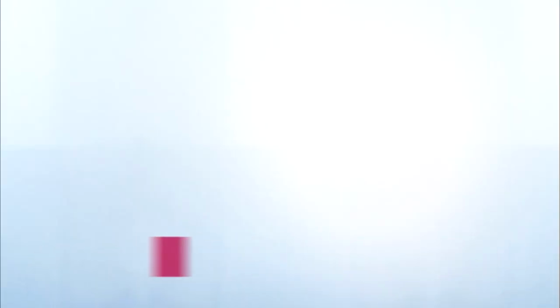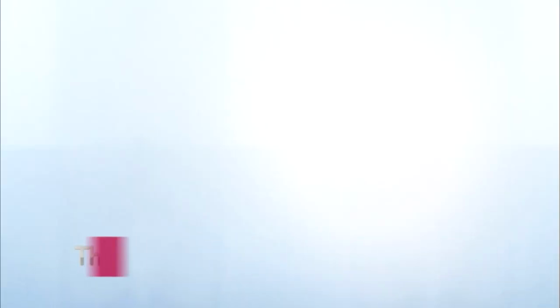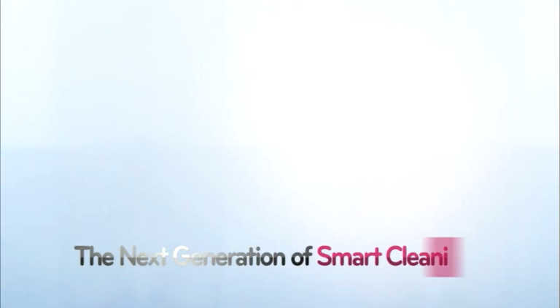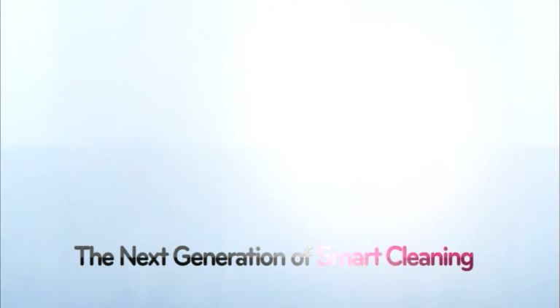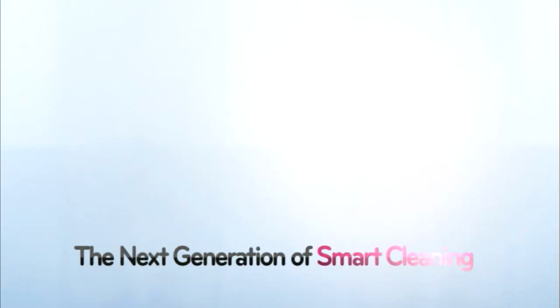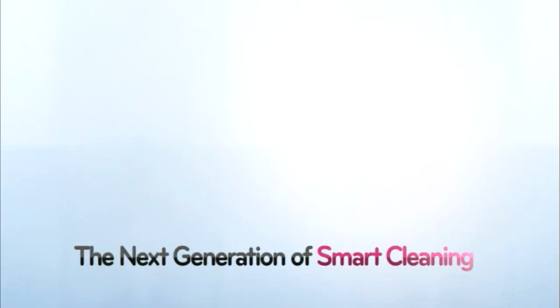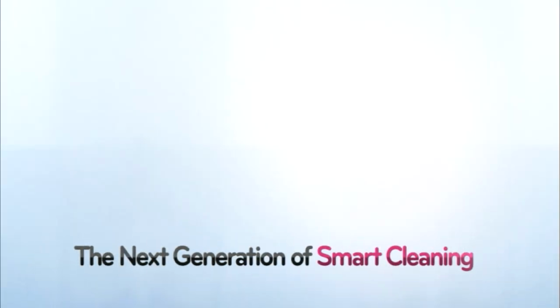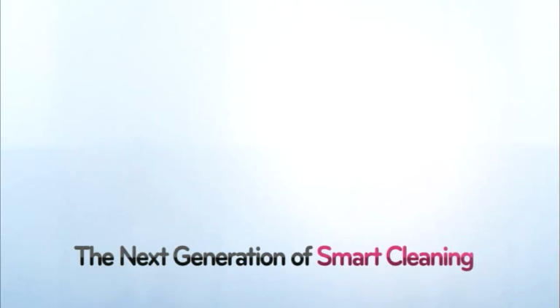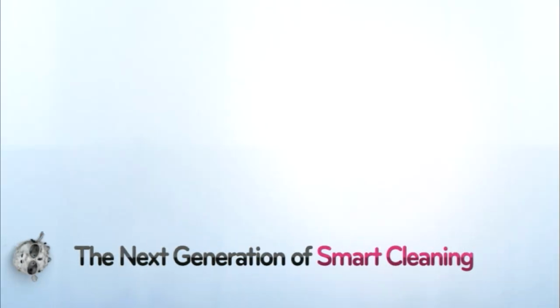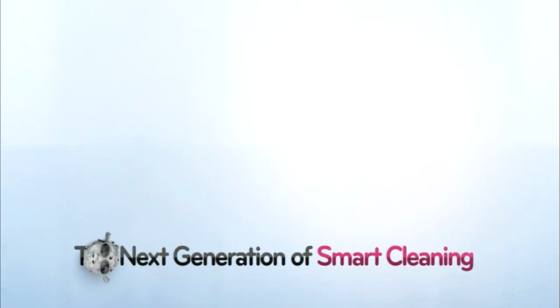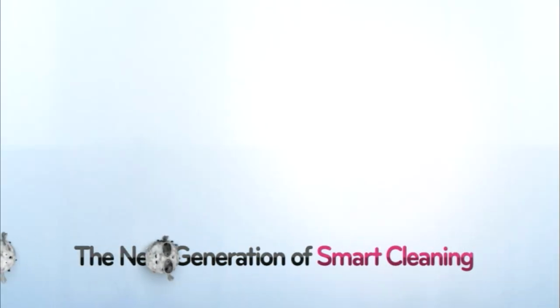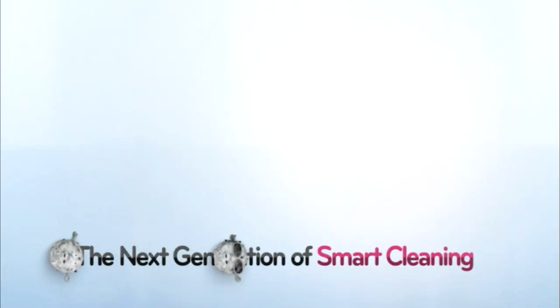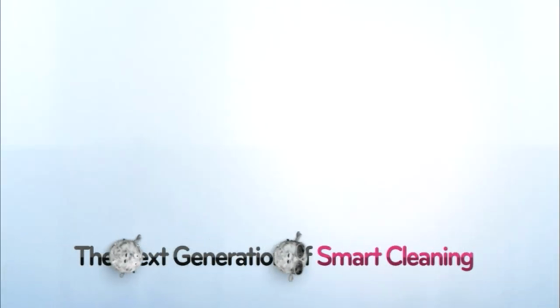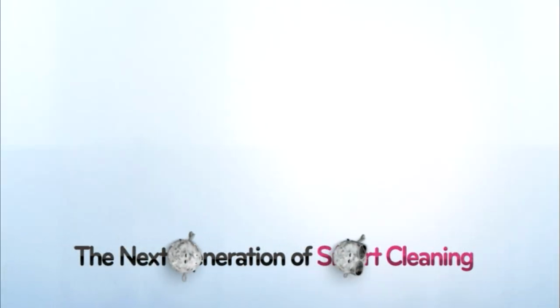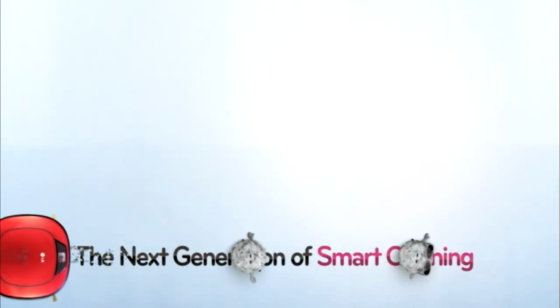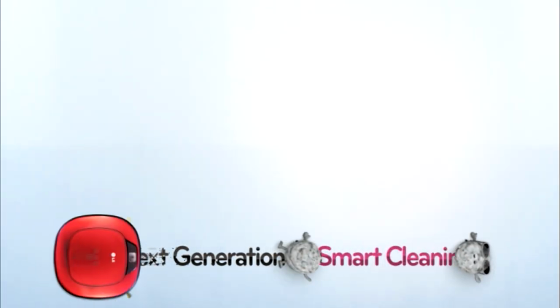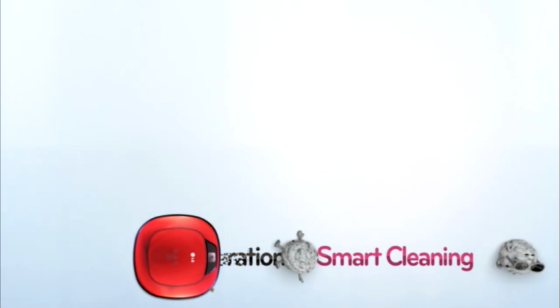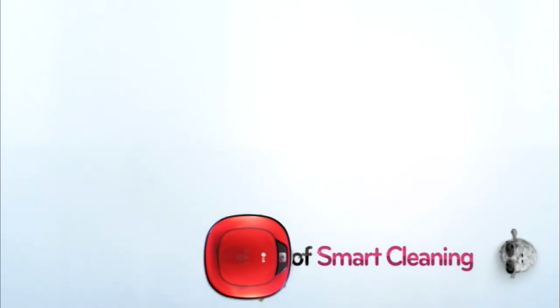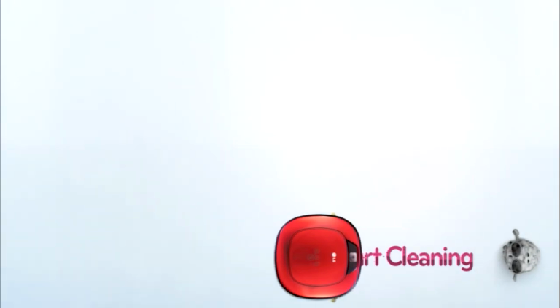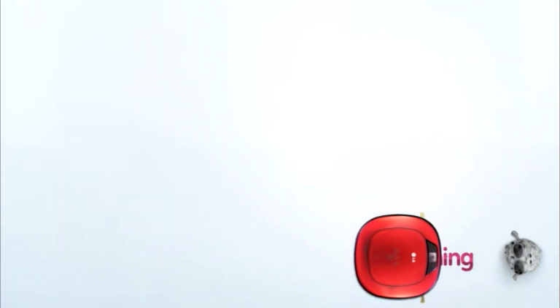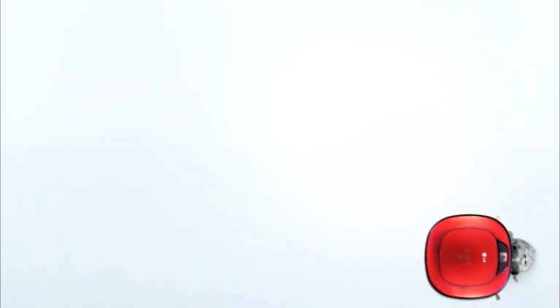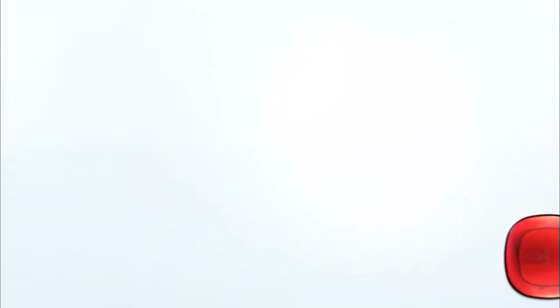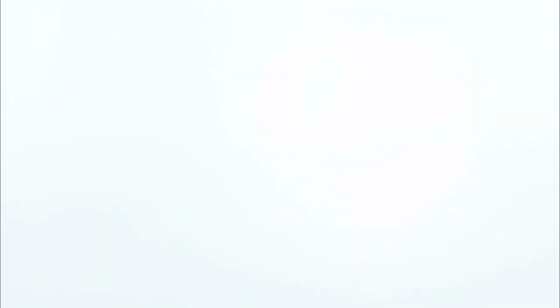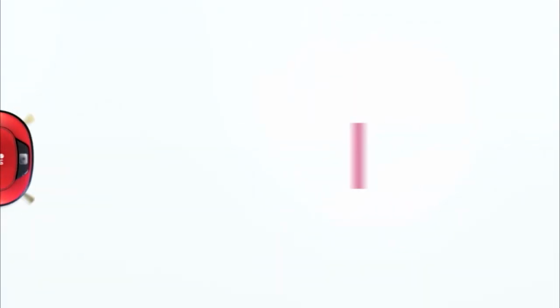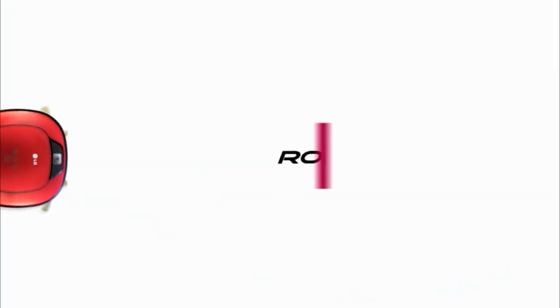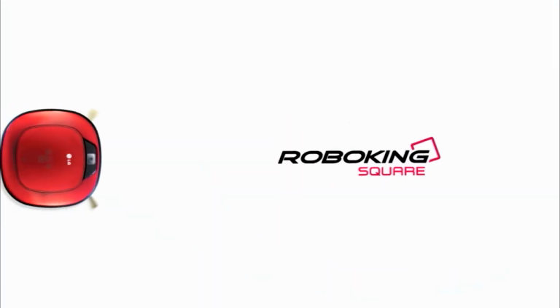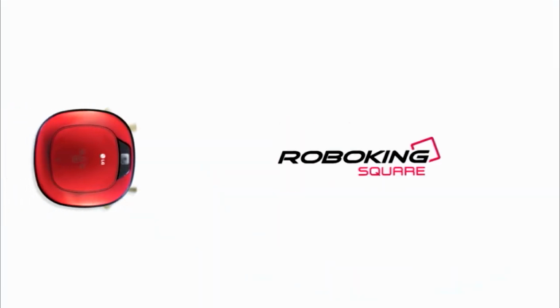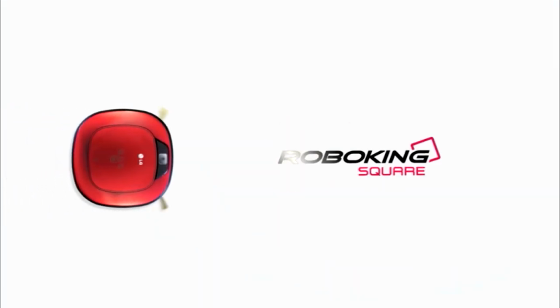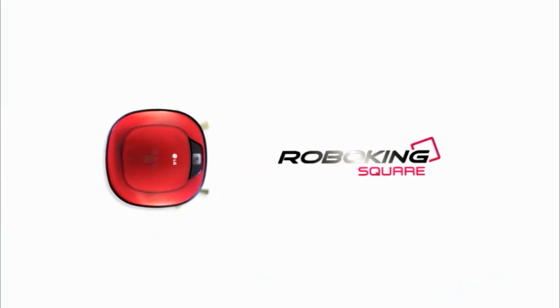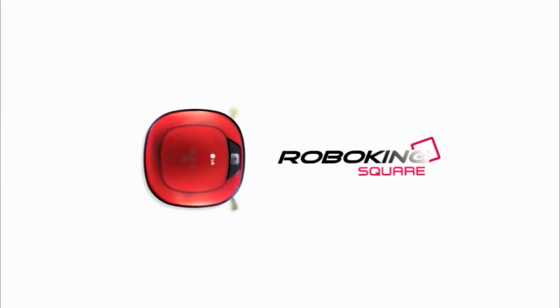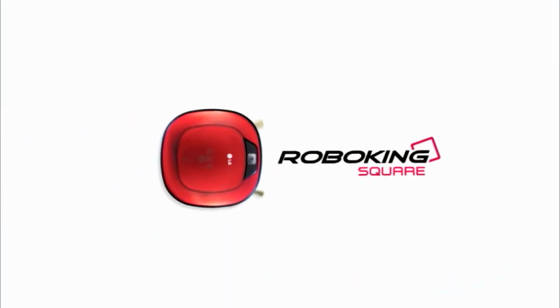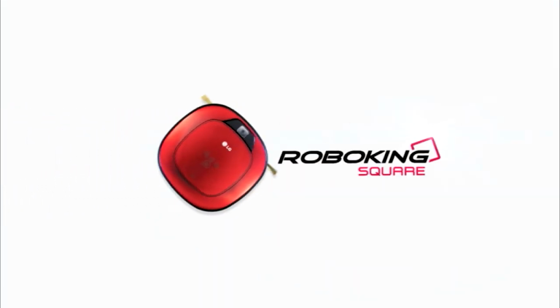The next generation of smart cleaning. LG RoboKing Square.